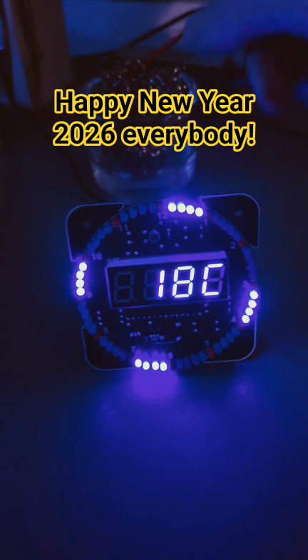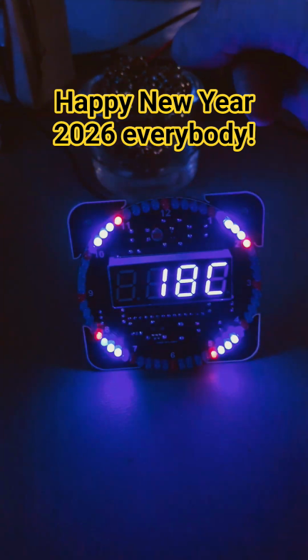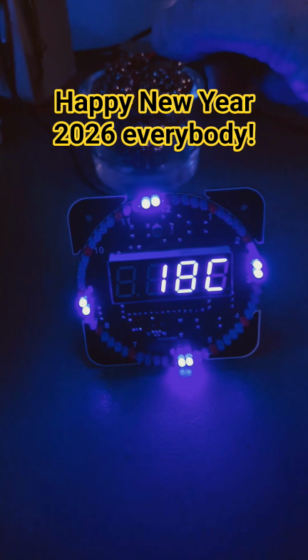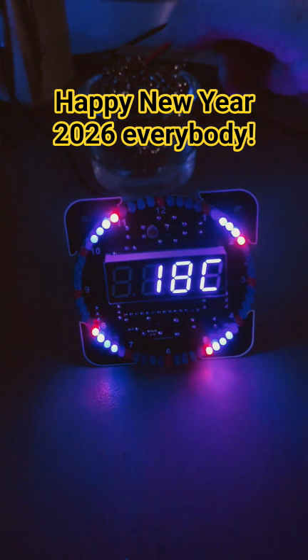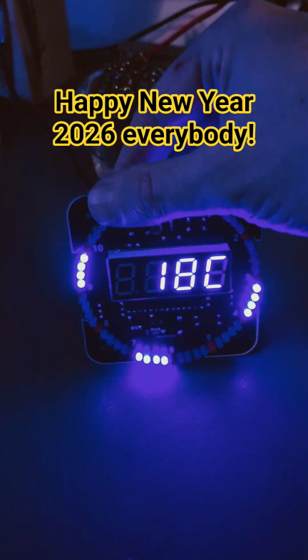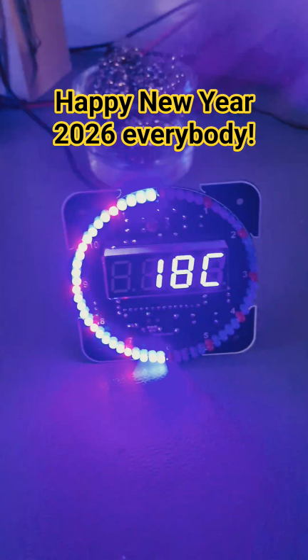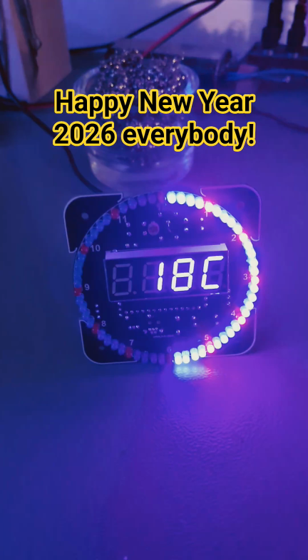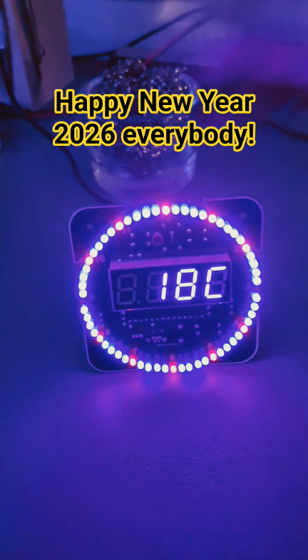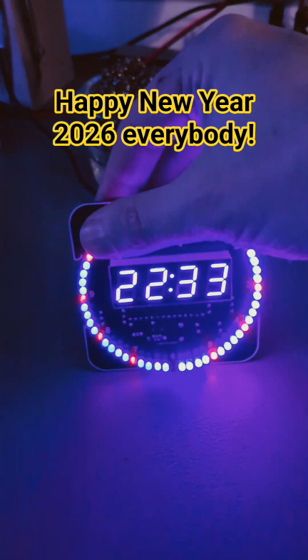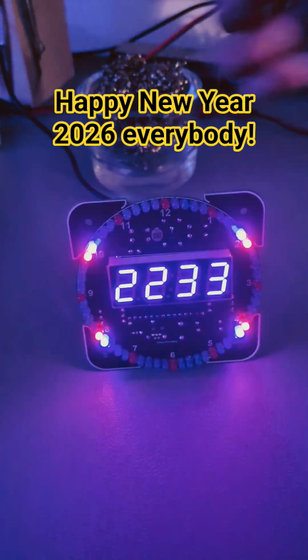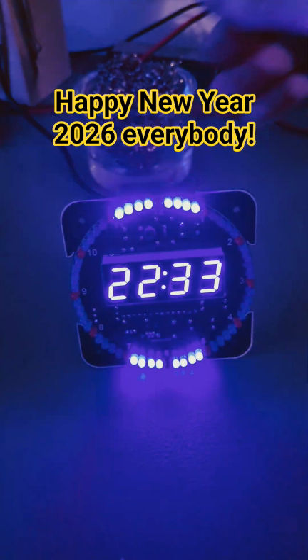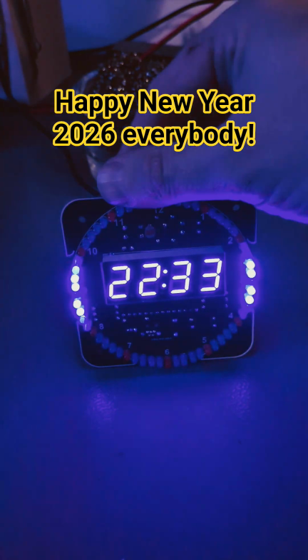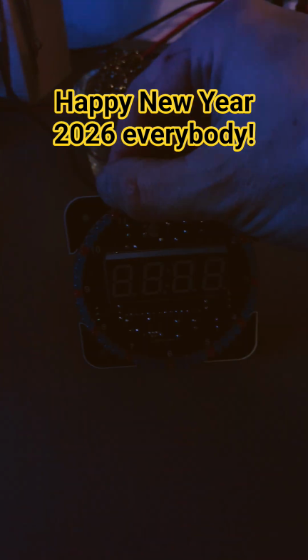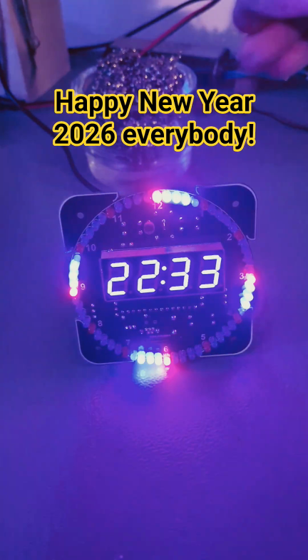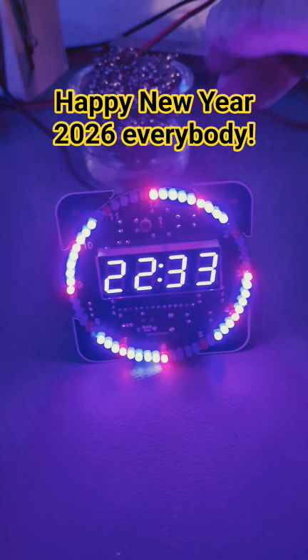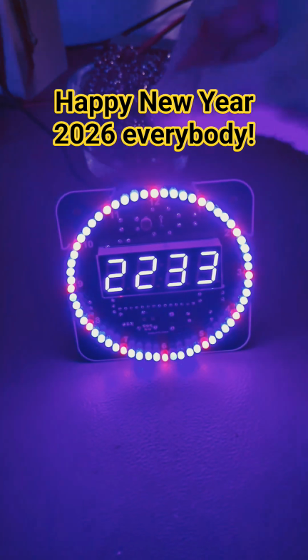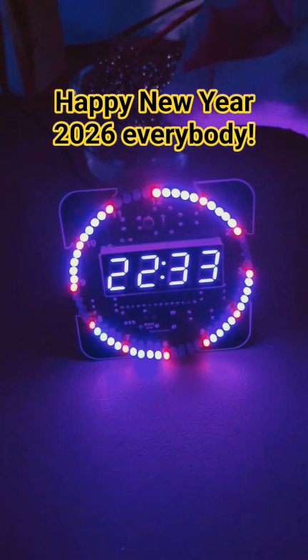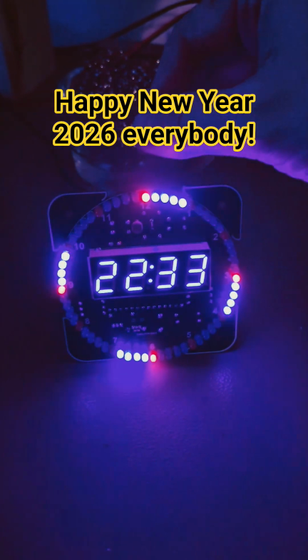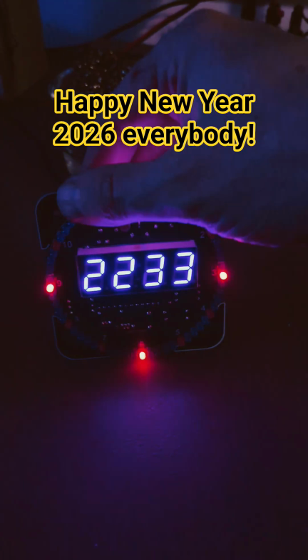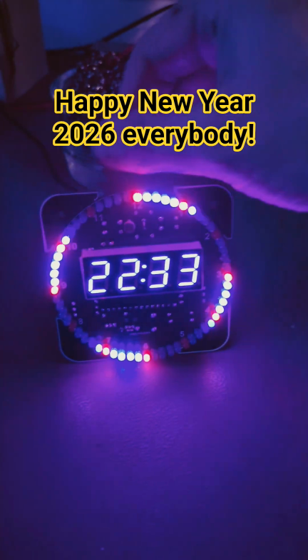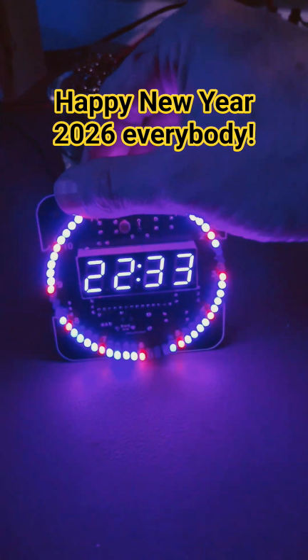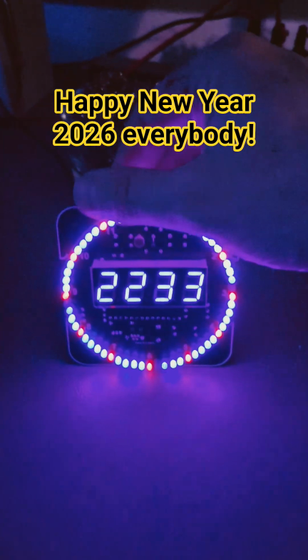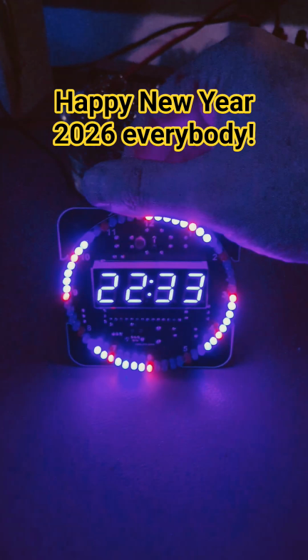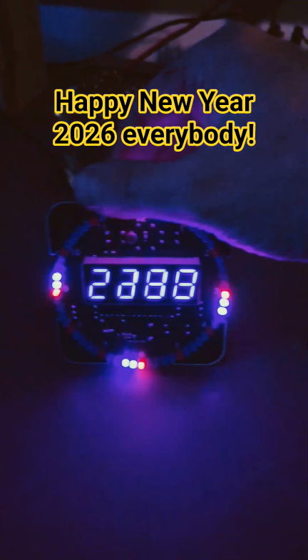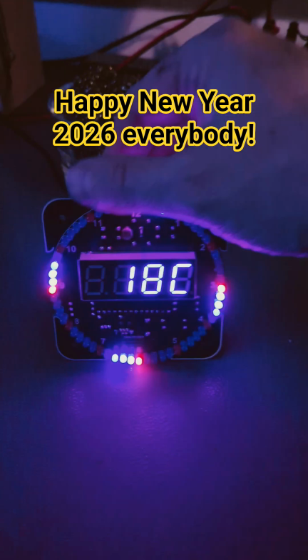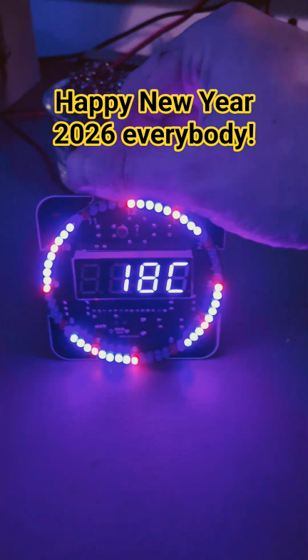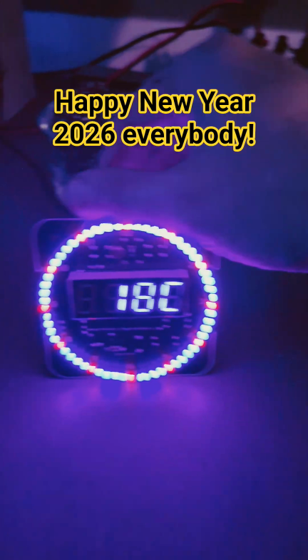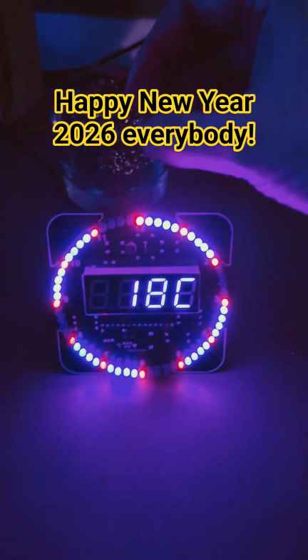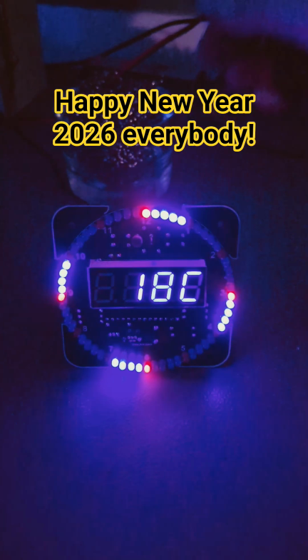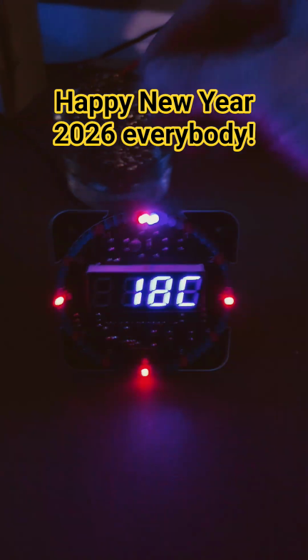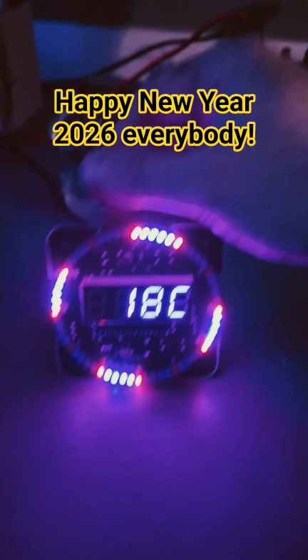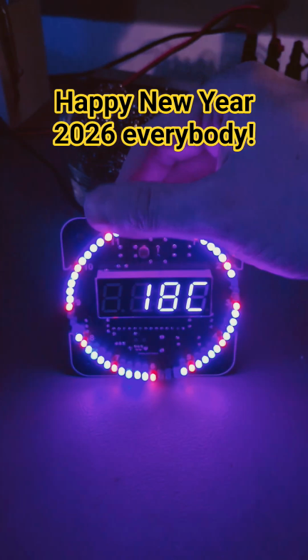The setup menu is still a bit of a mystery to me. I can set the hours, minutes, and year, and then there are three sections where it only shows either three zeros or three ones.